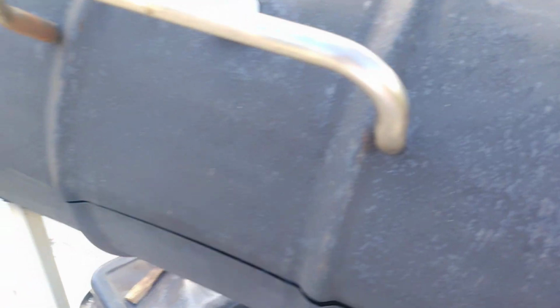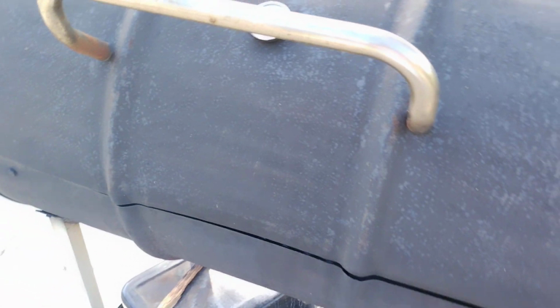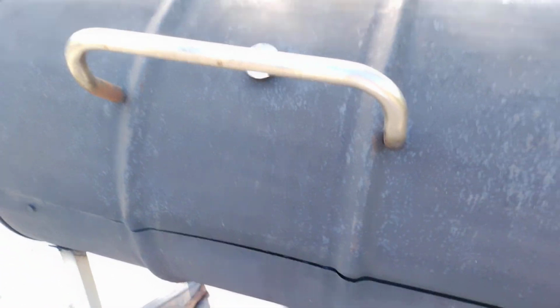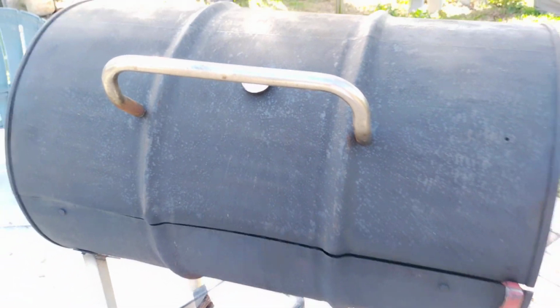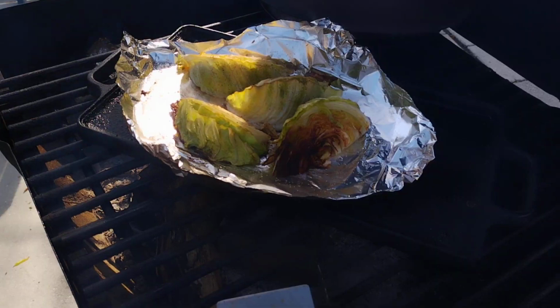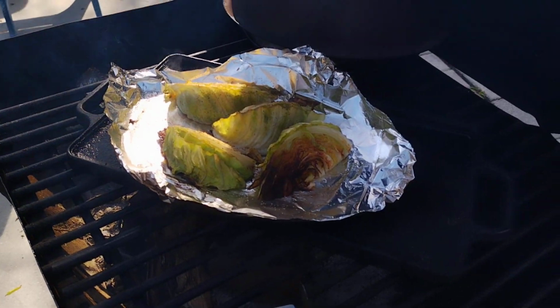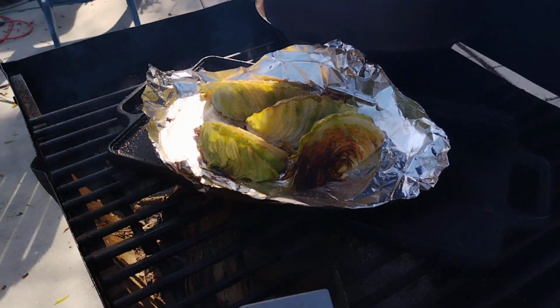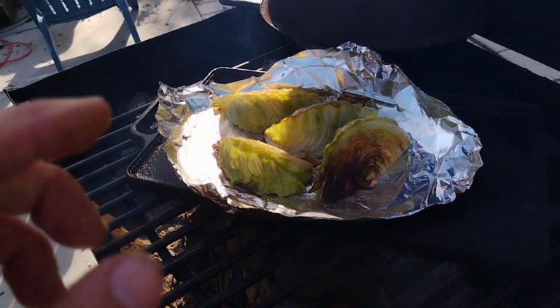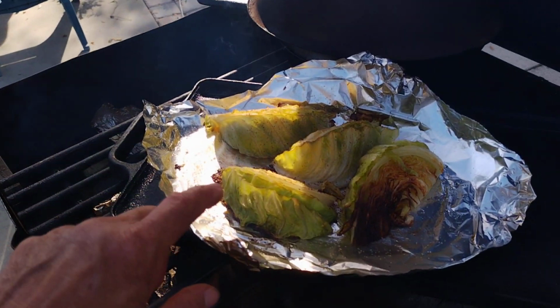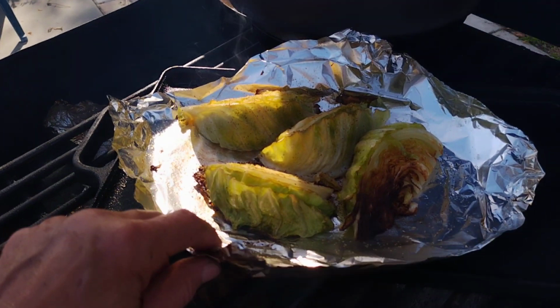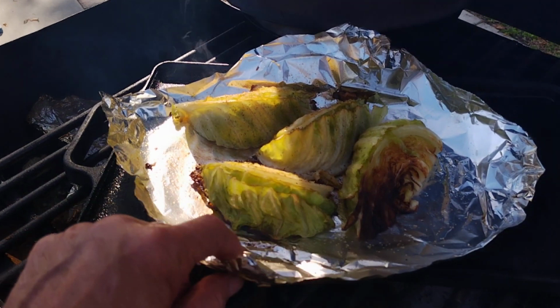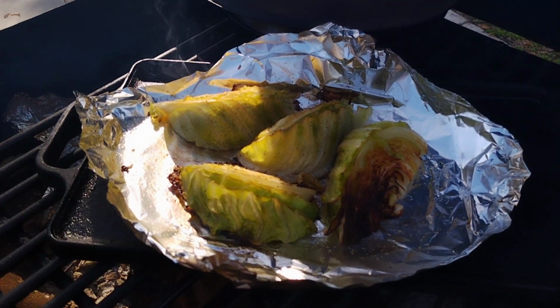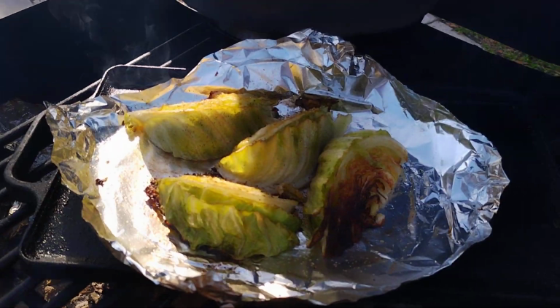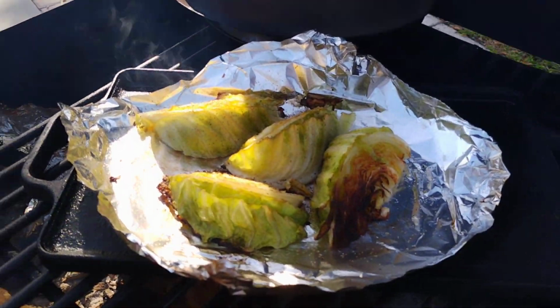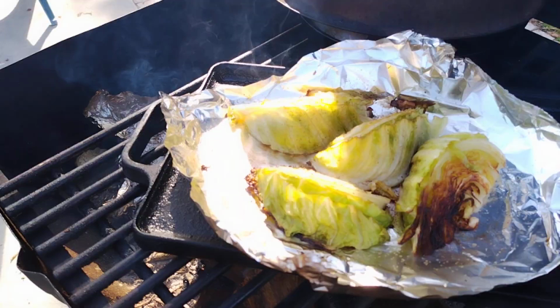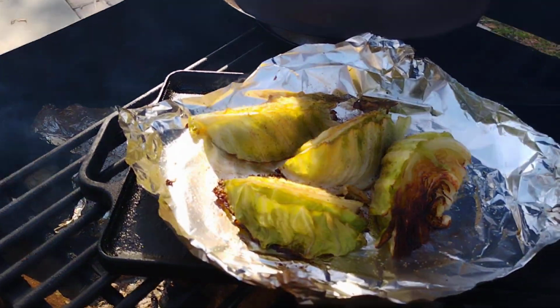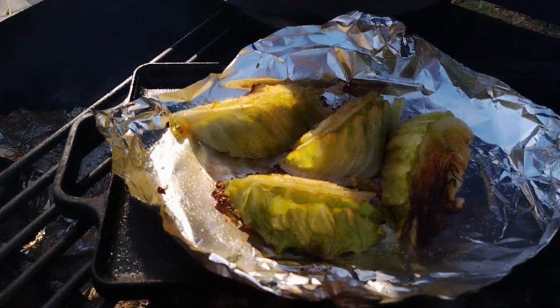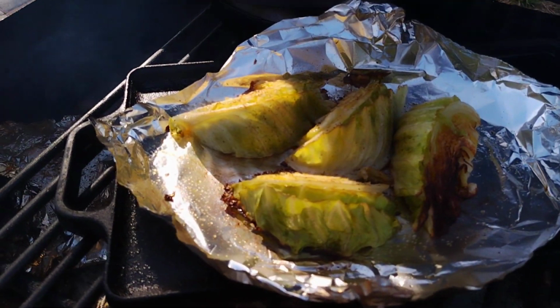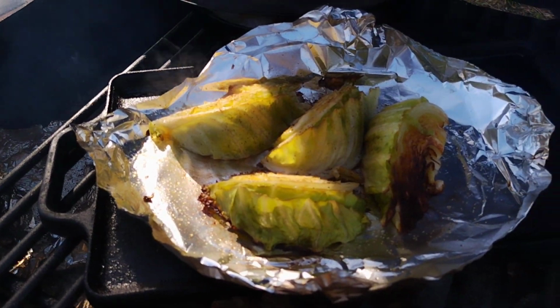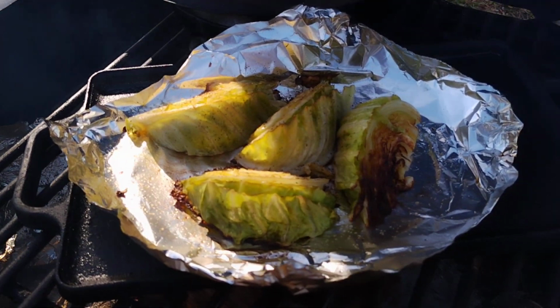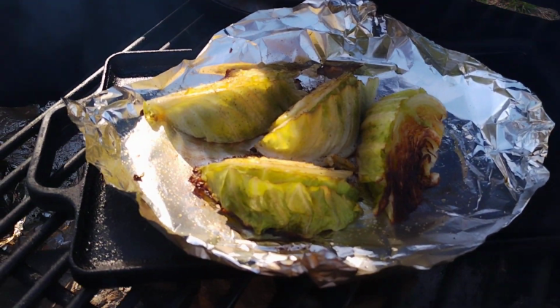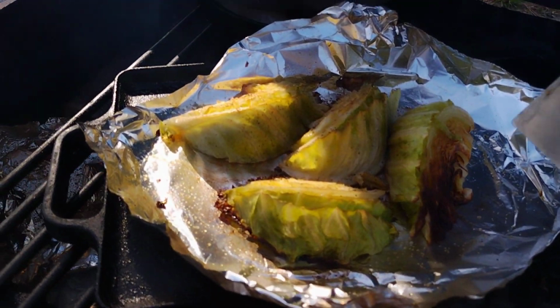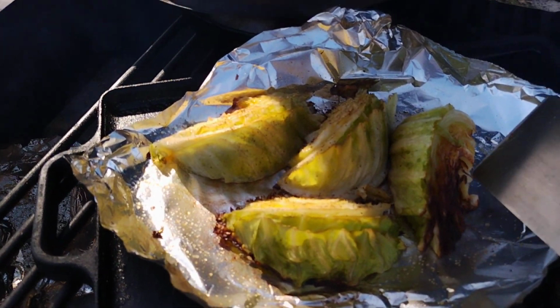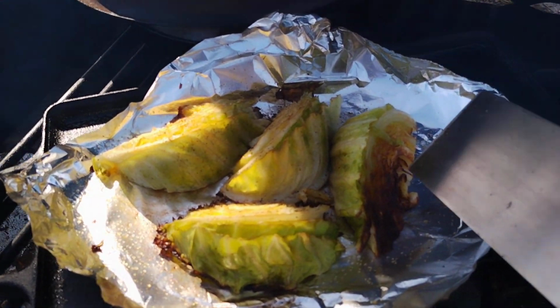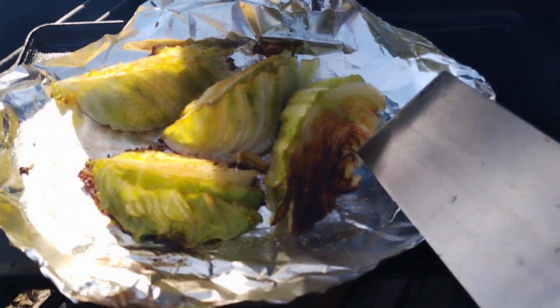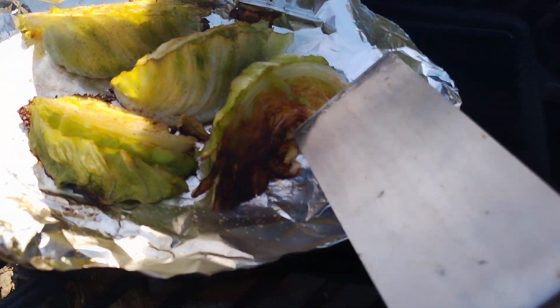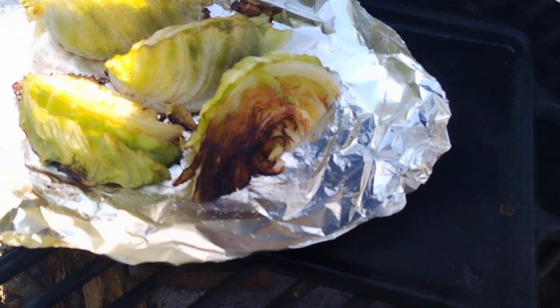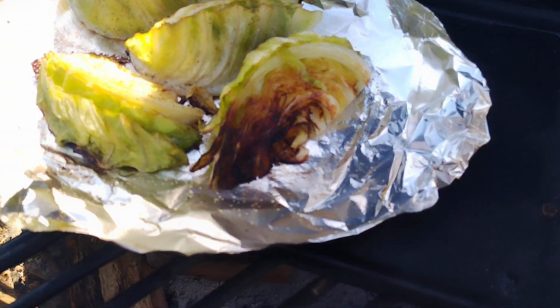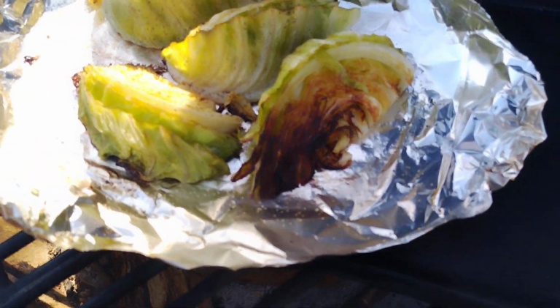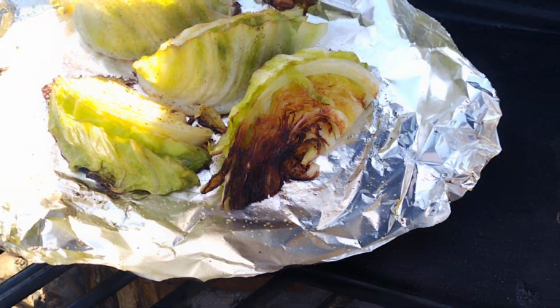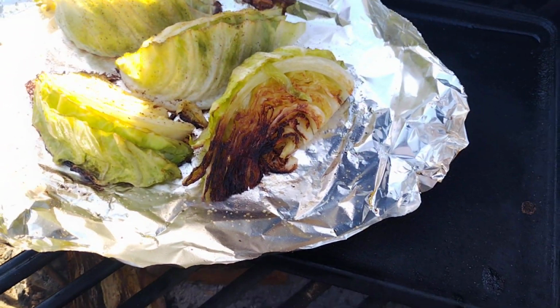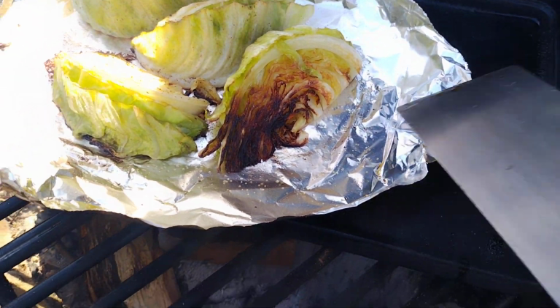Roast it for a little while. Oh man, it's getting so good. The planes are flying over, circling, trying to get a peek at what I'm doing here. But that one's just about right there.